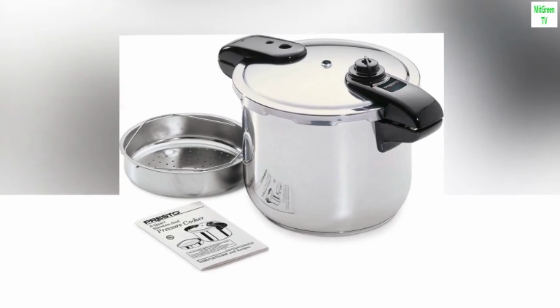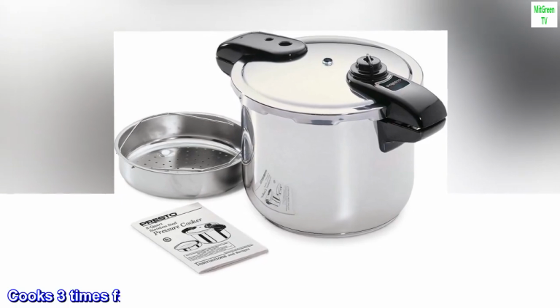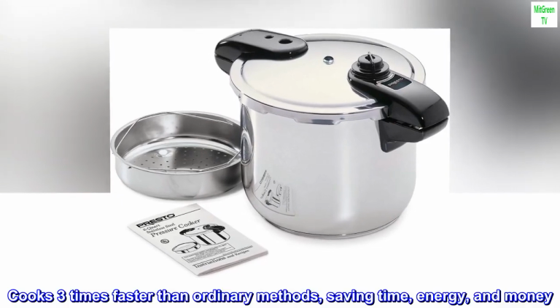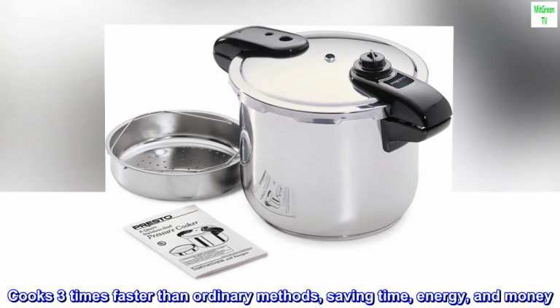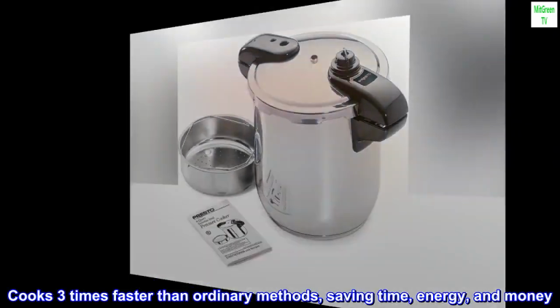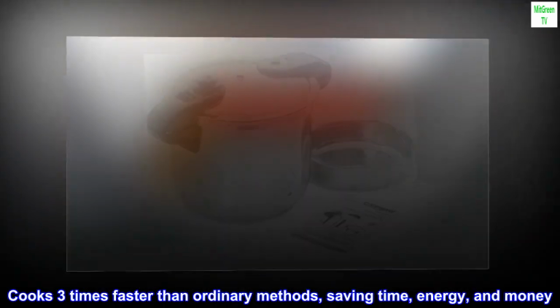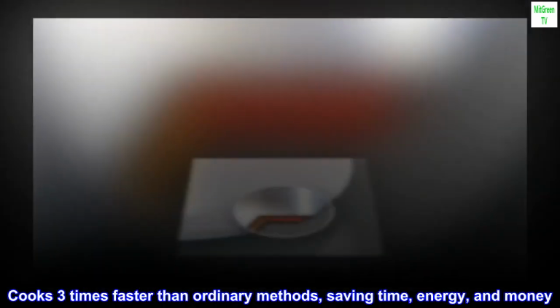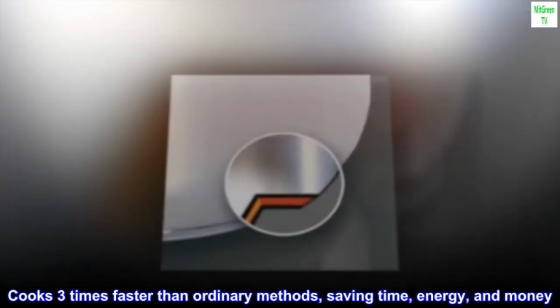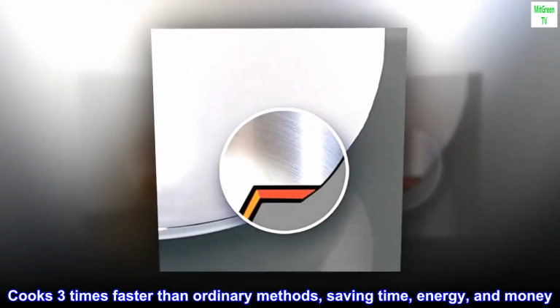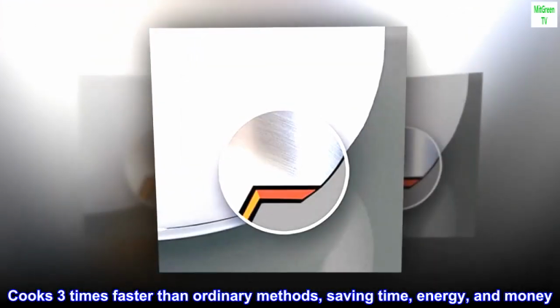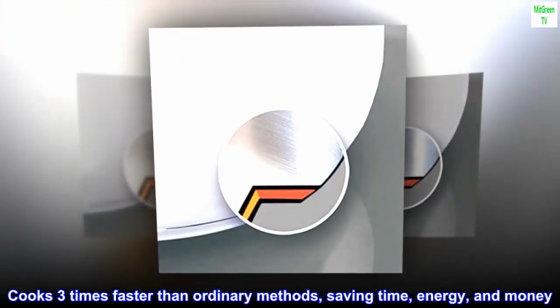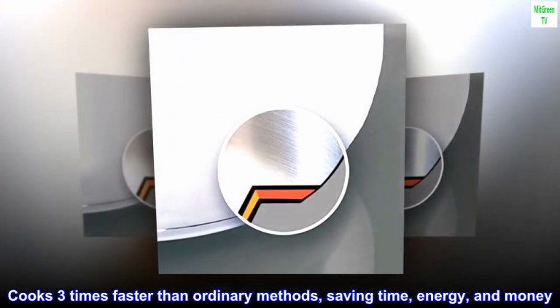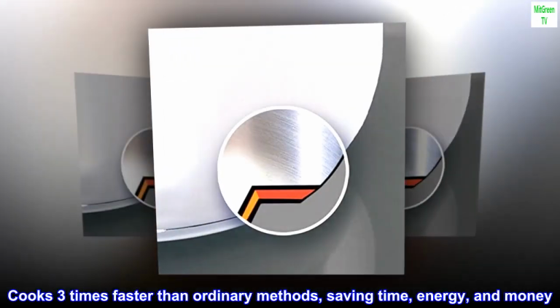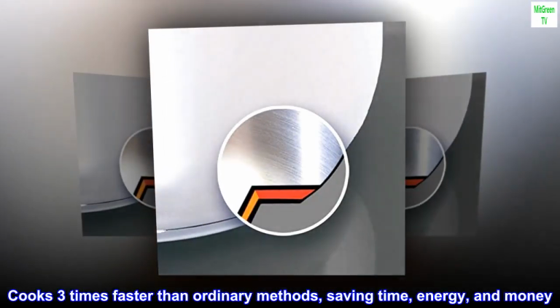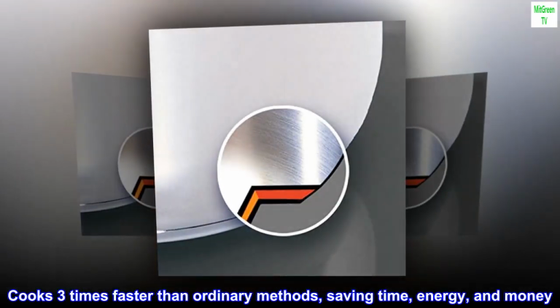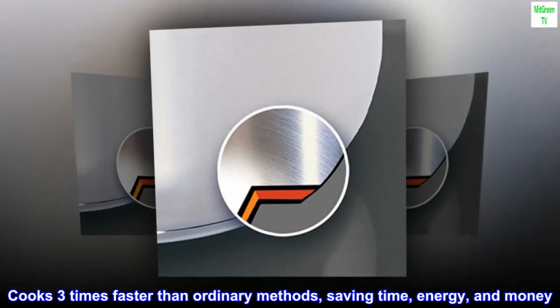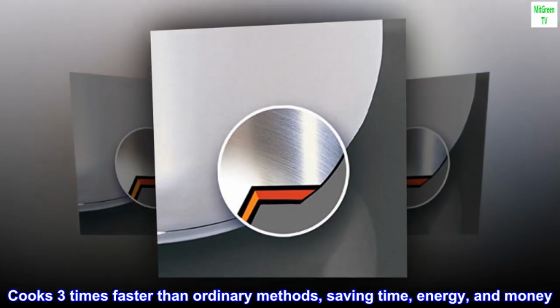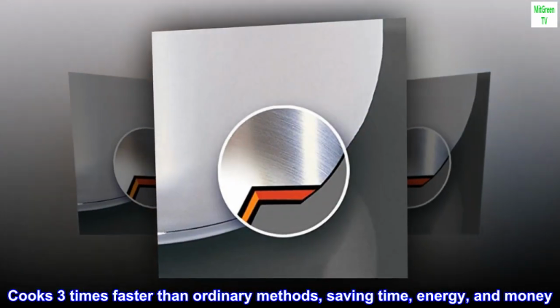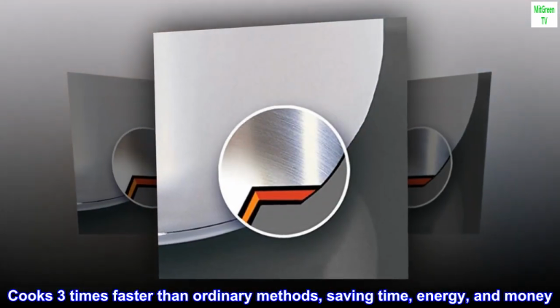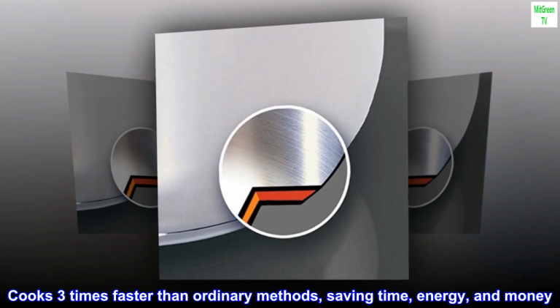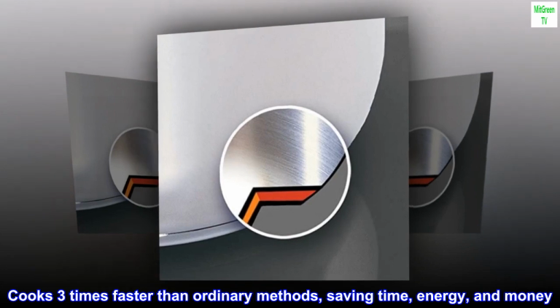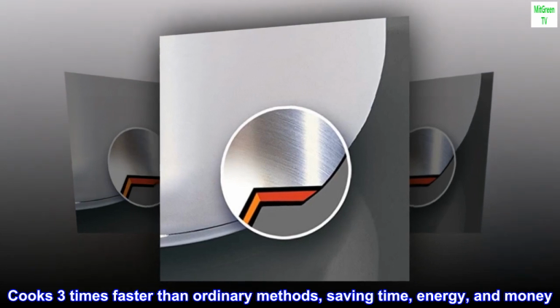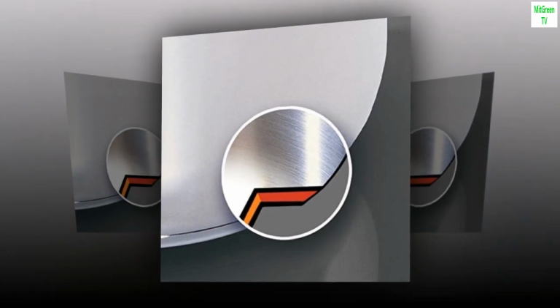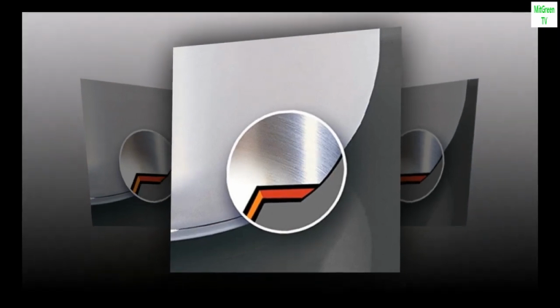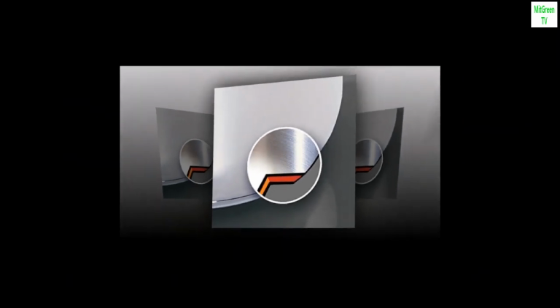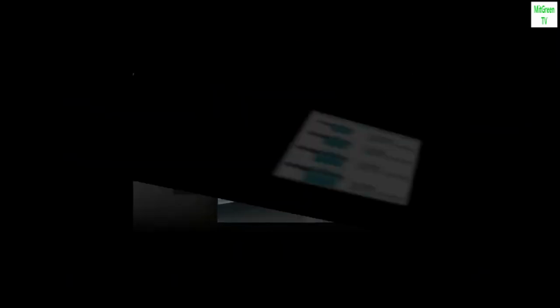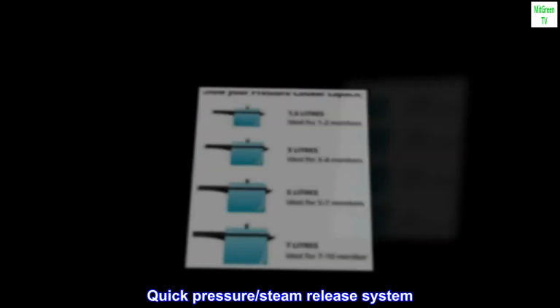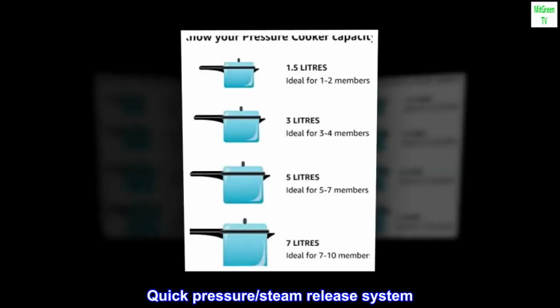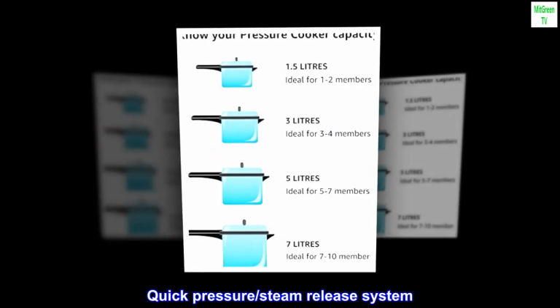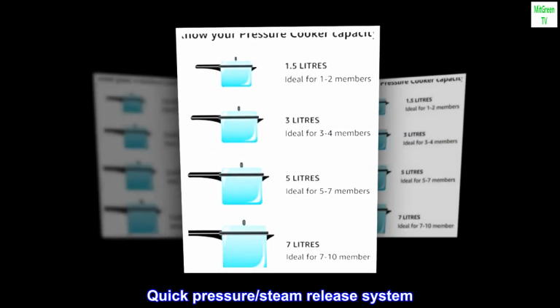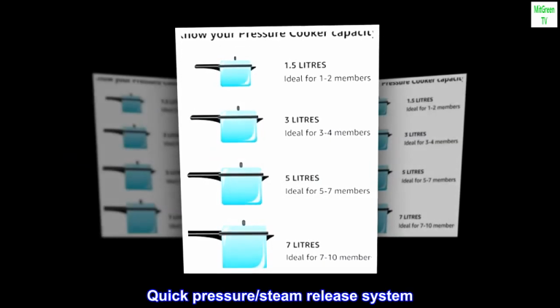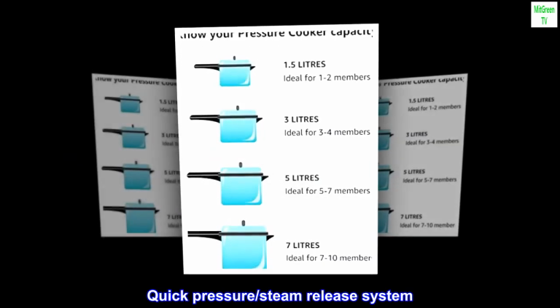Cooks three times faster than ordinary methods, saving time, energy, and money. Quick pressure steam release system.